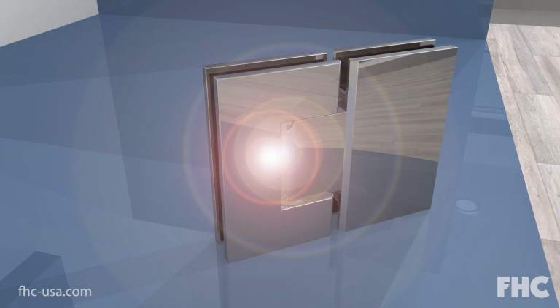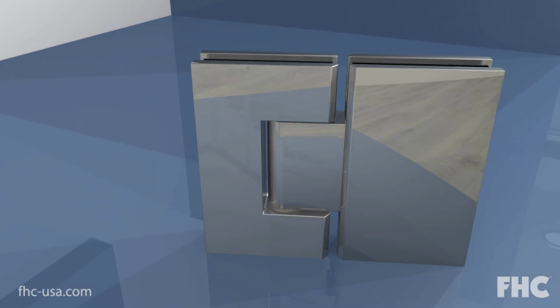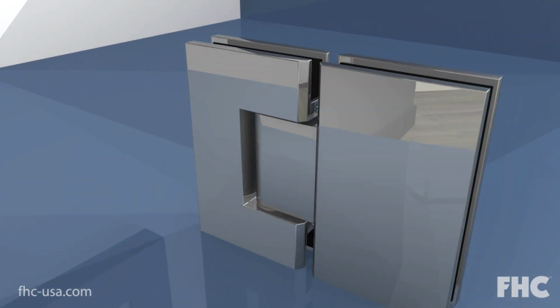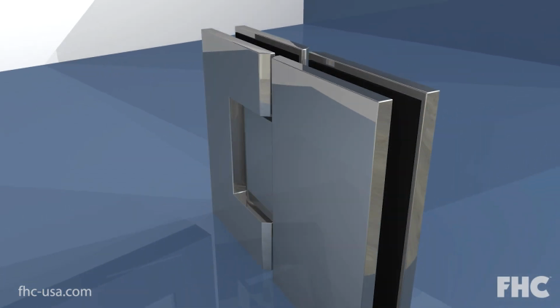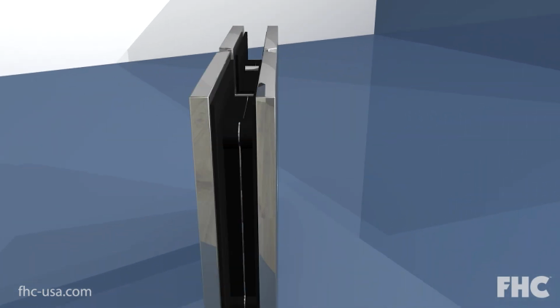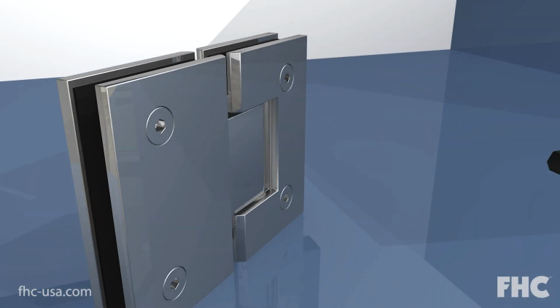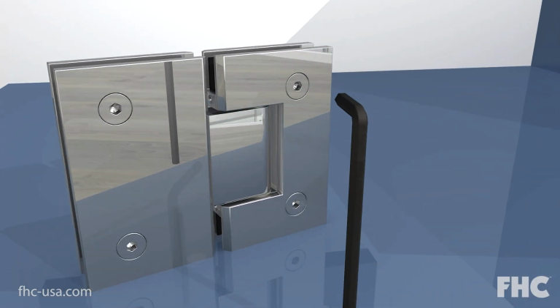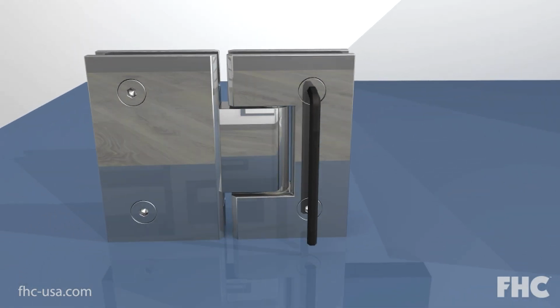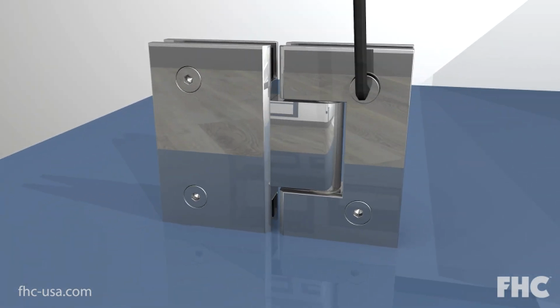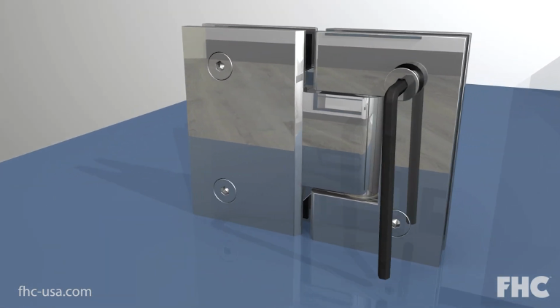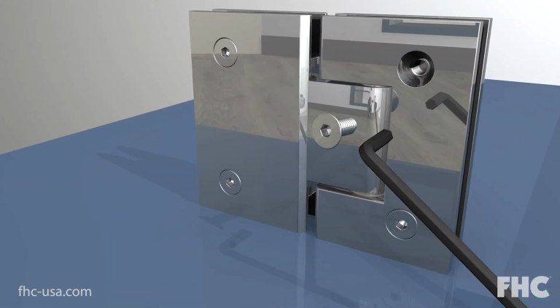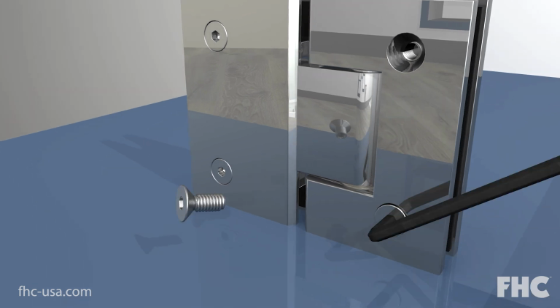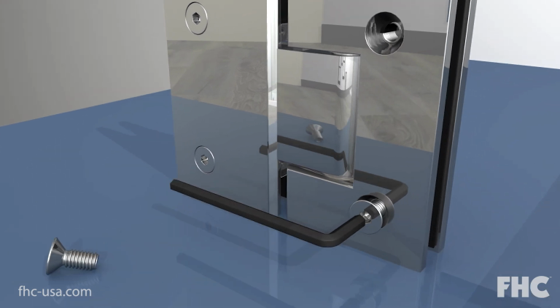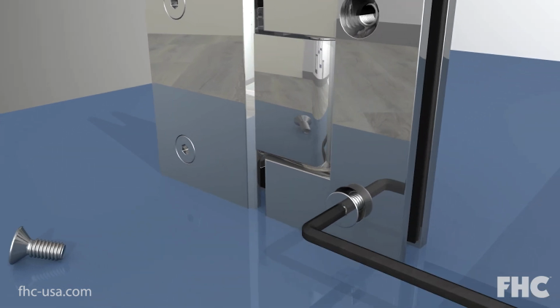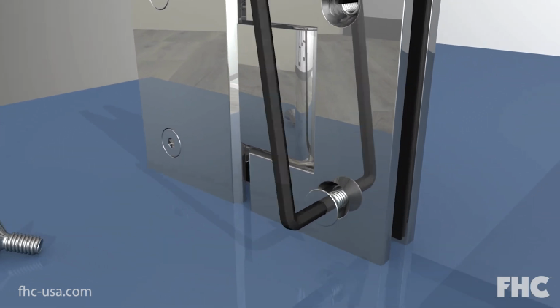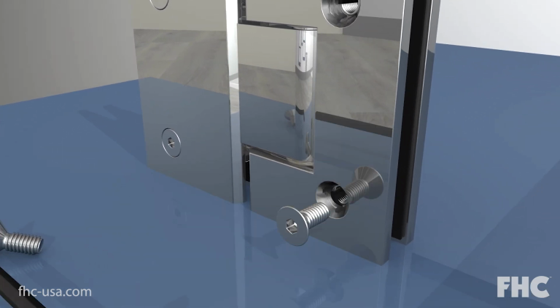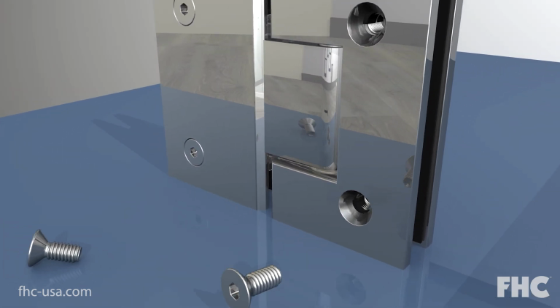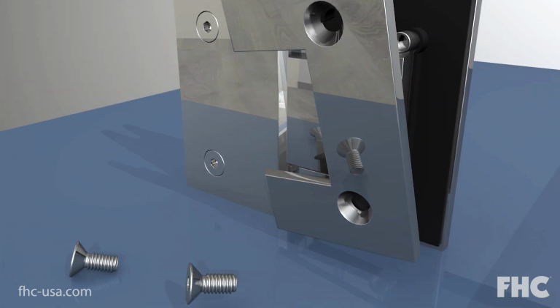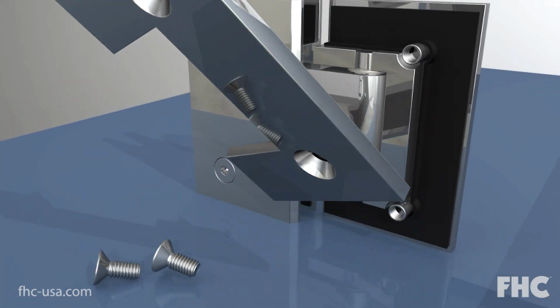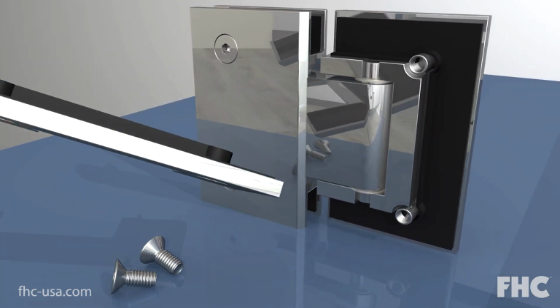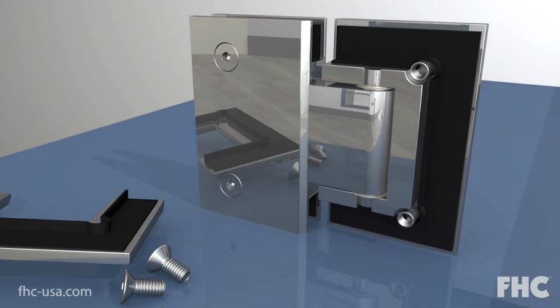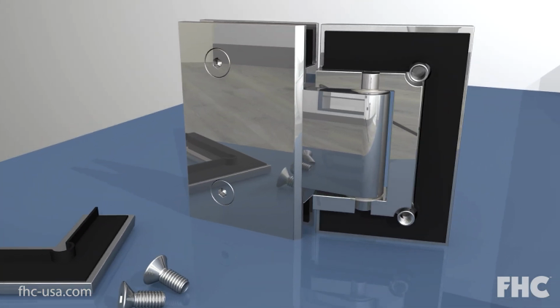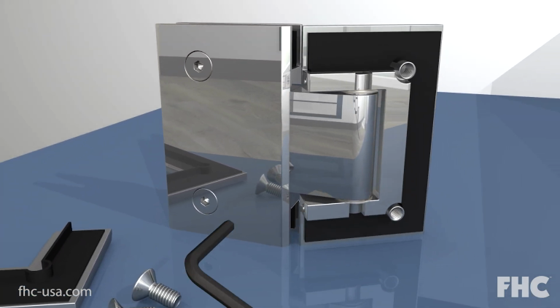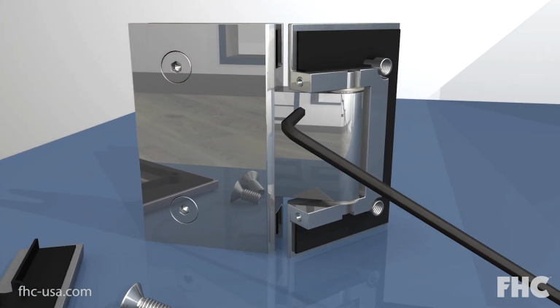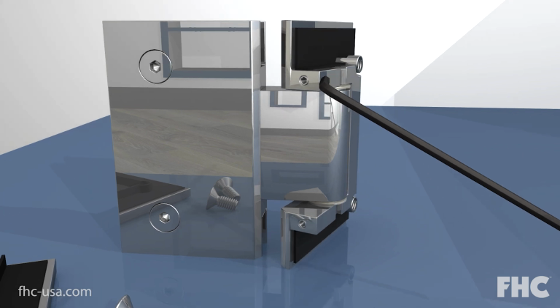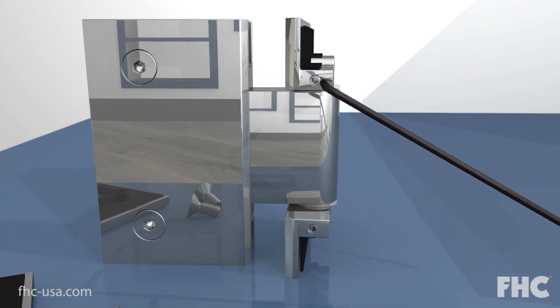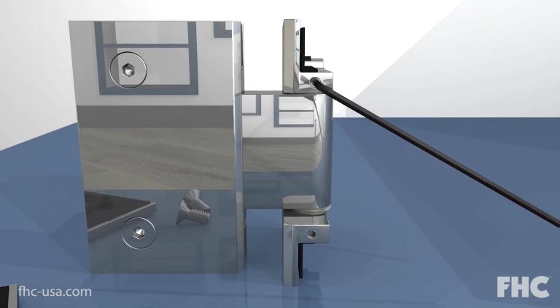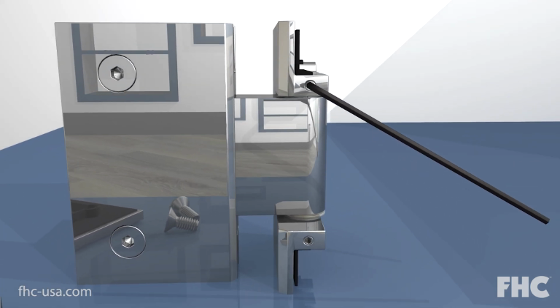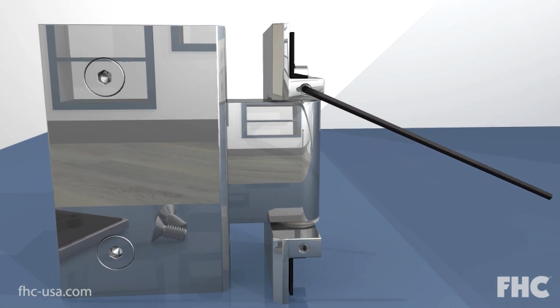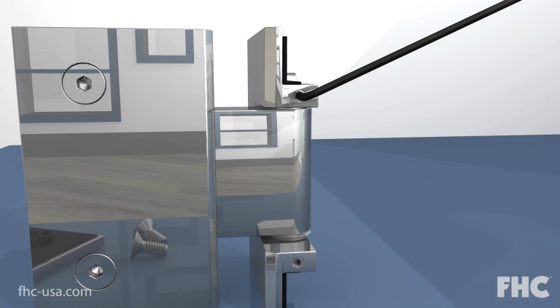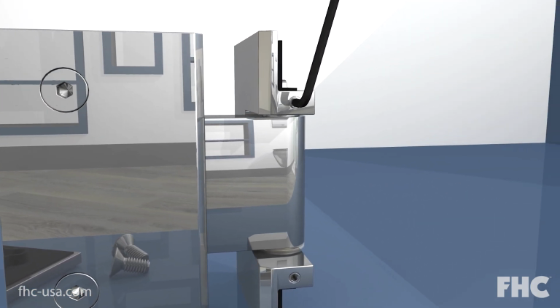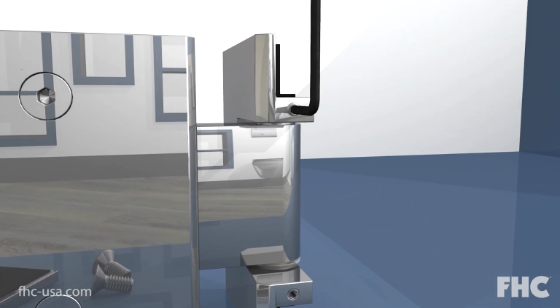First, remove the inside cover plate. Now open the hinge as shown and loosen the two allen screws enough to release the pin.